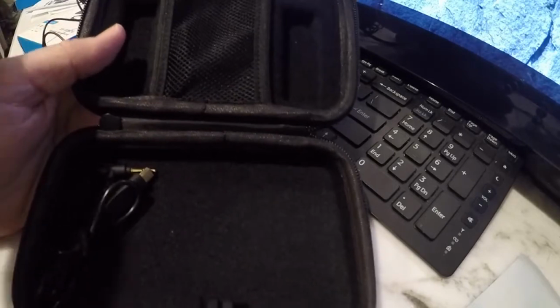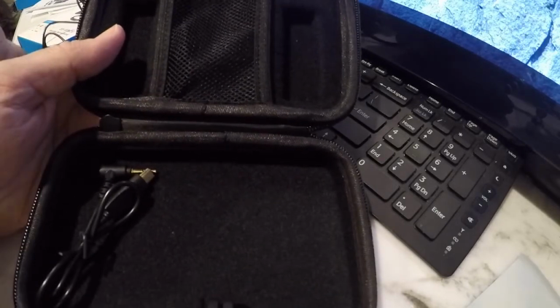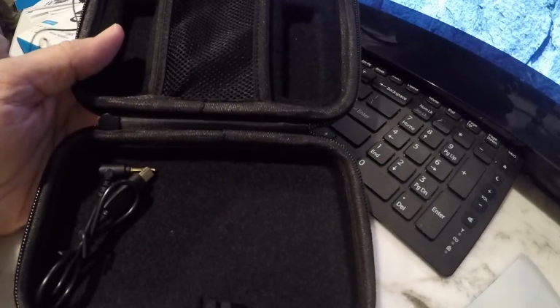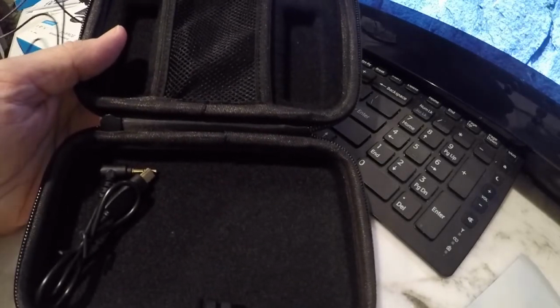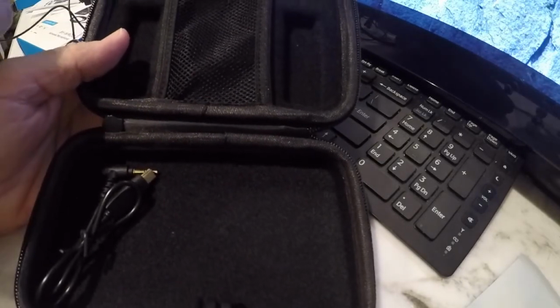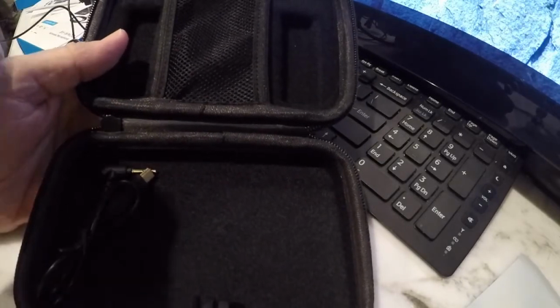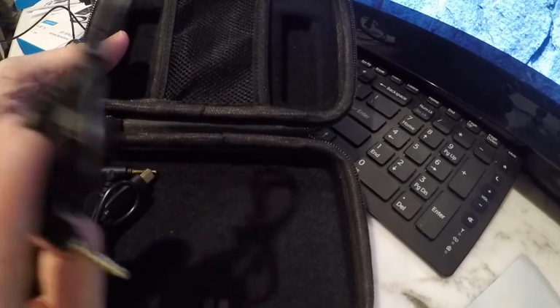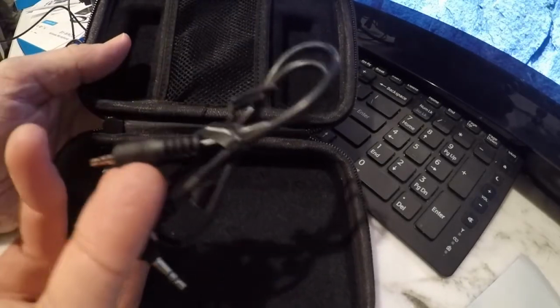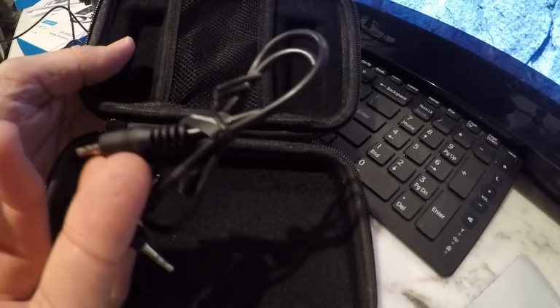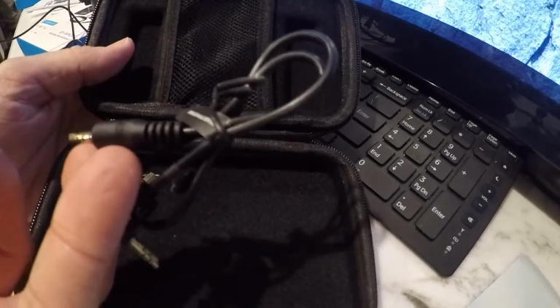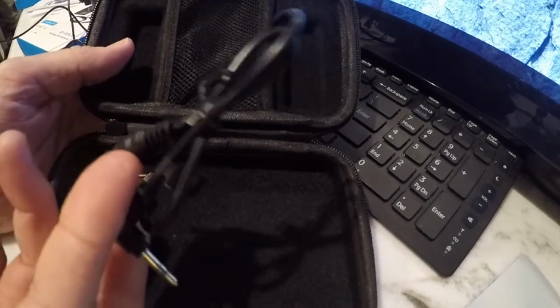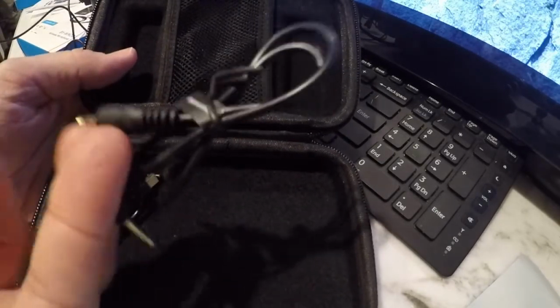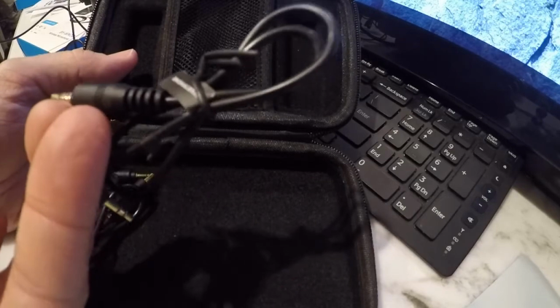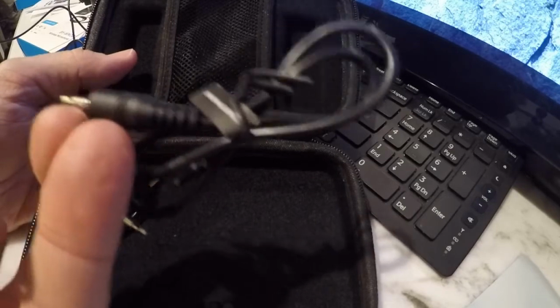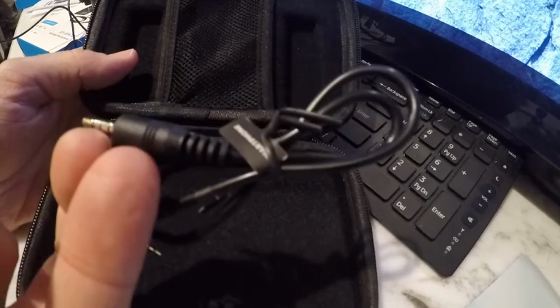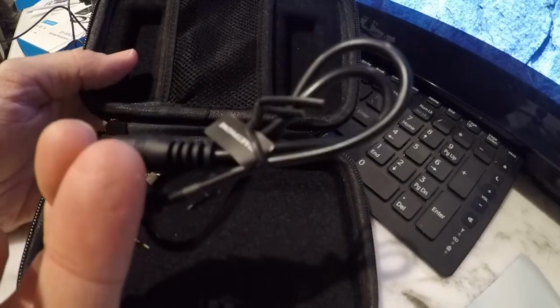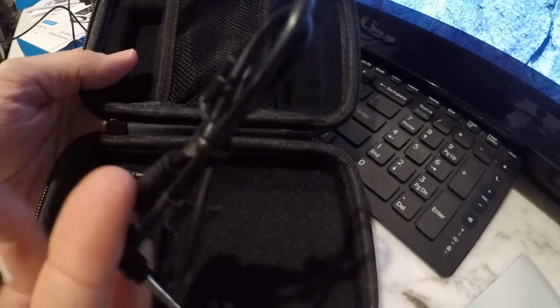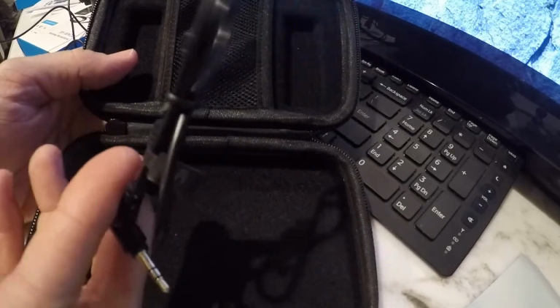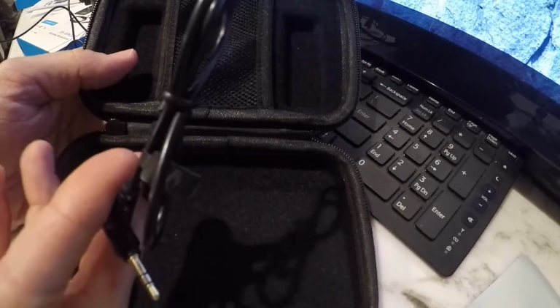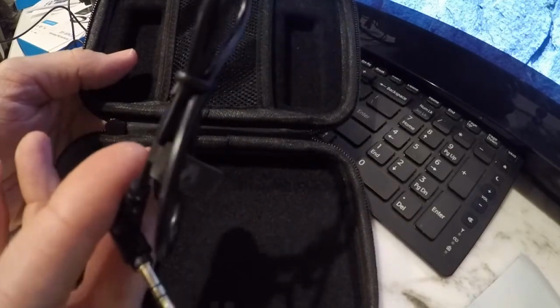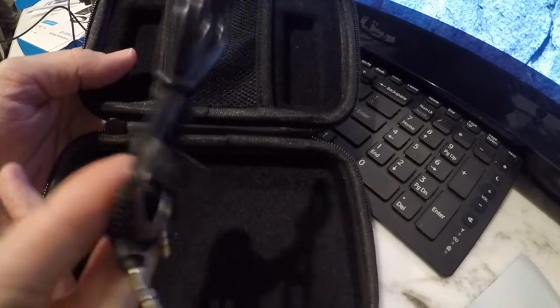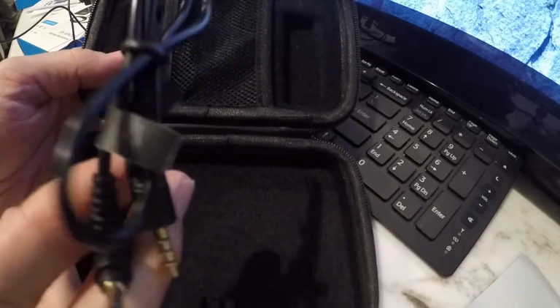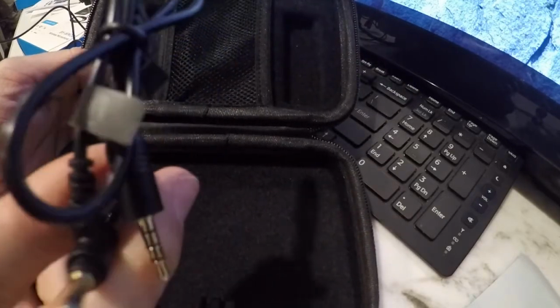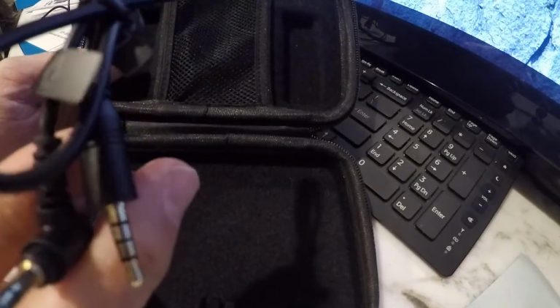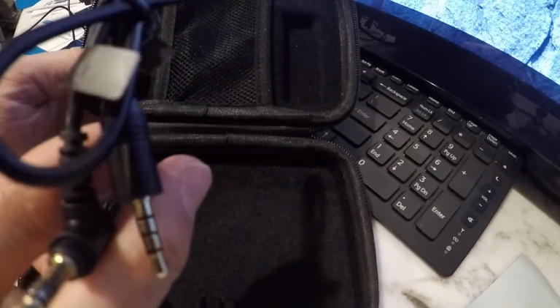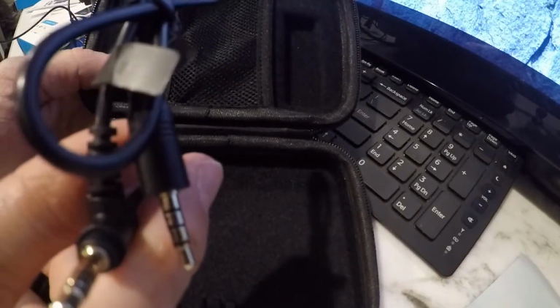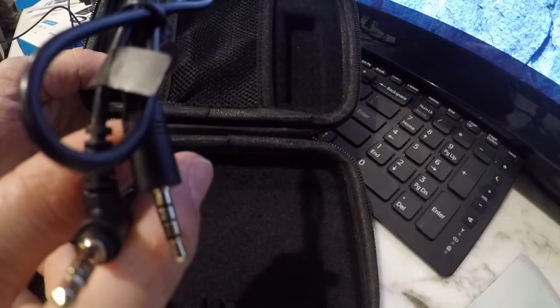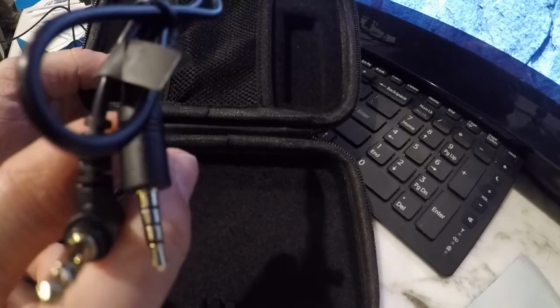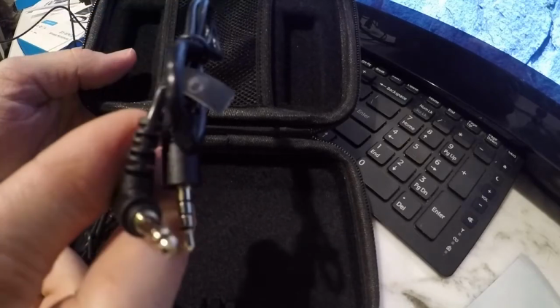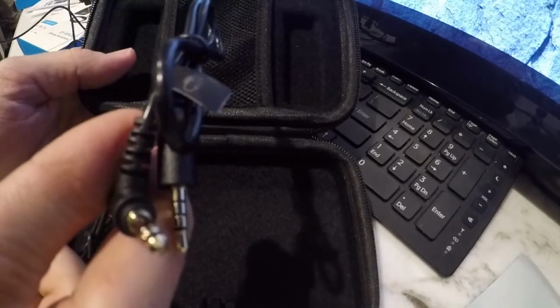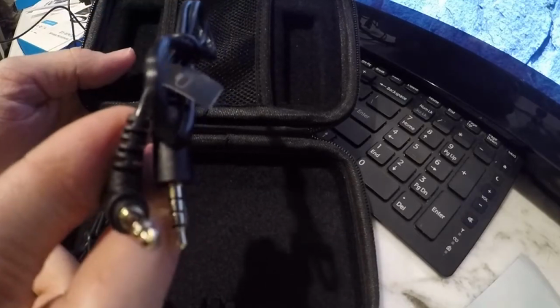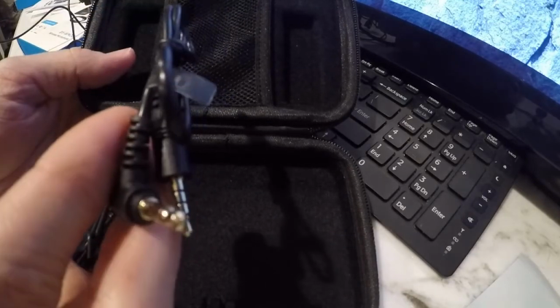They also include an adapter for iPhones or smartphones in general. If you're going to hook it up to a smartphone, you're going to want to use this one.